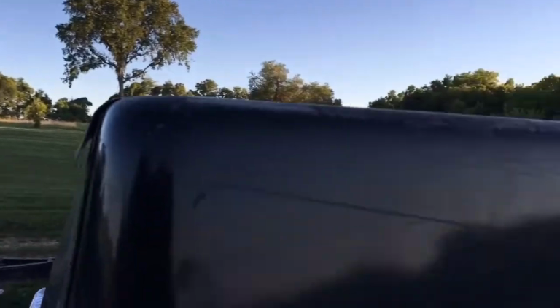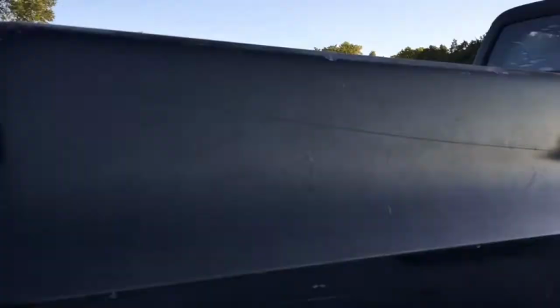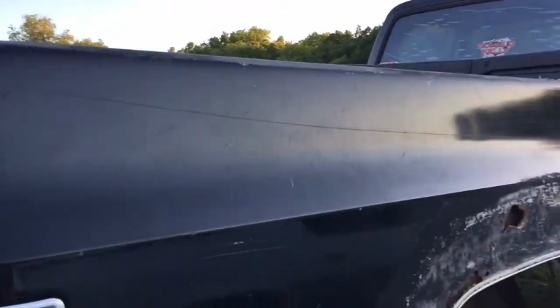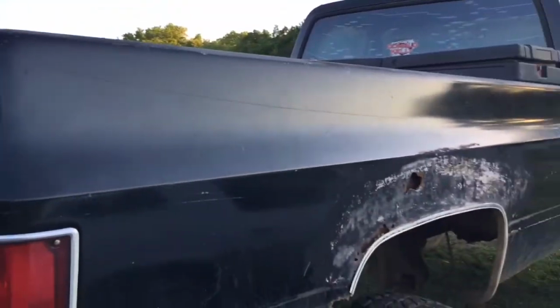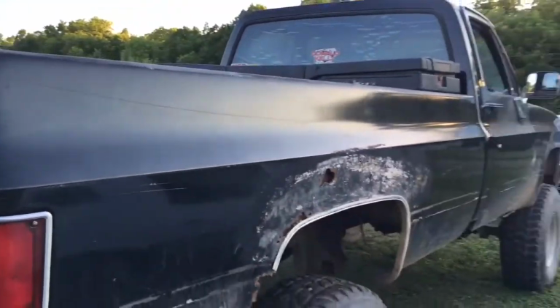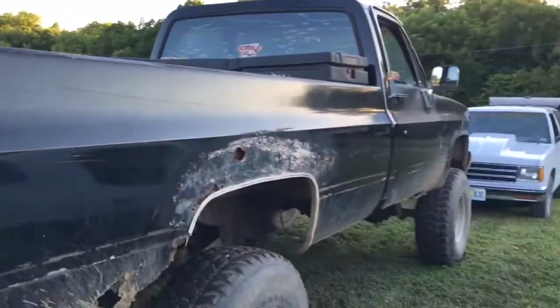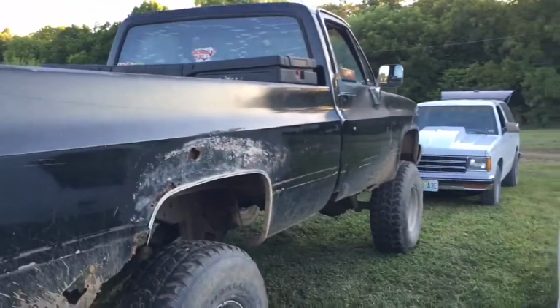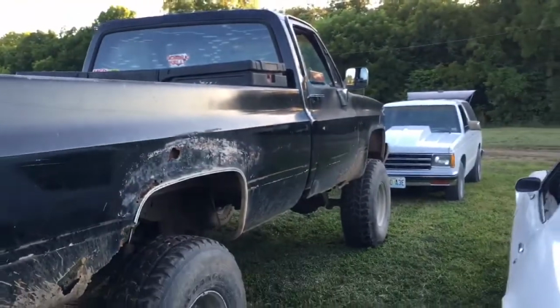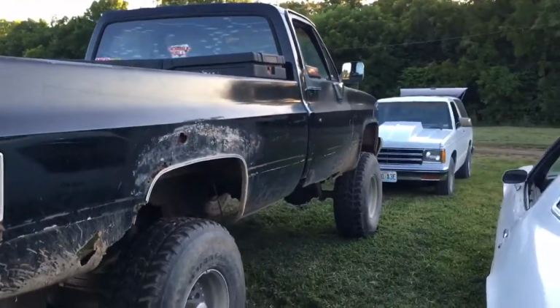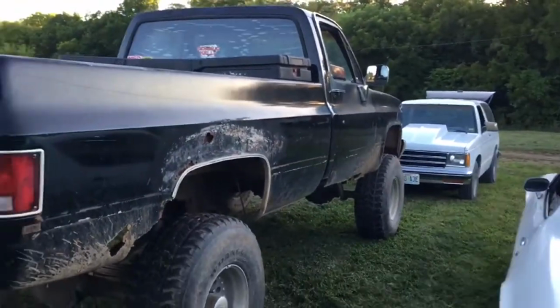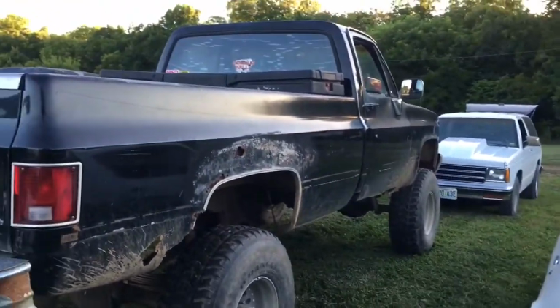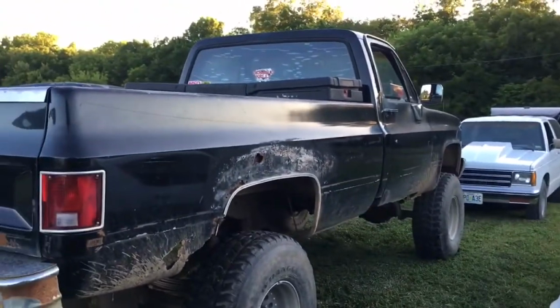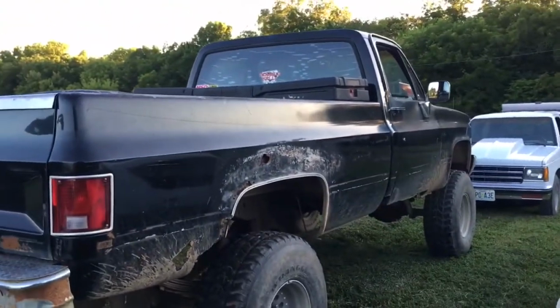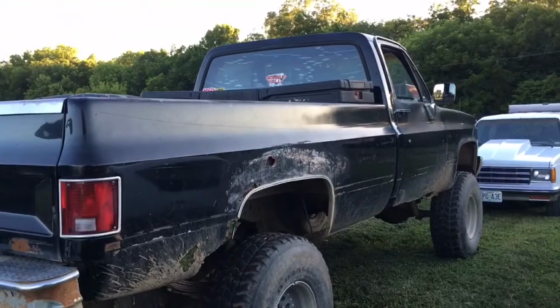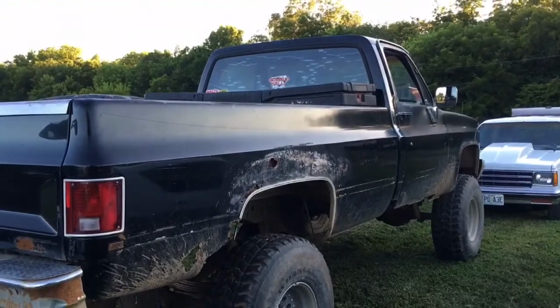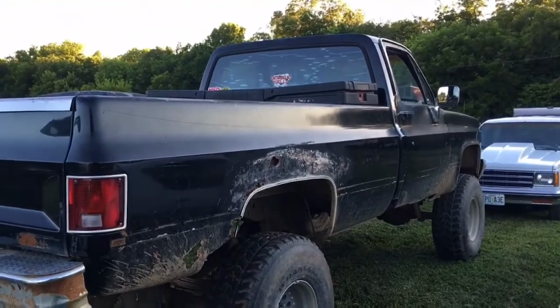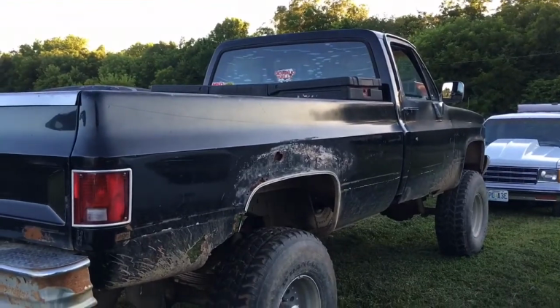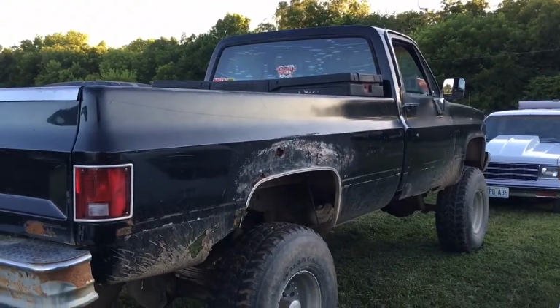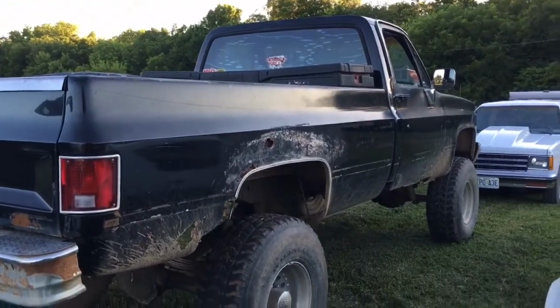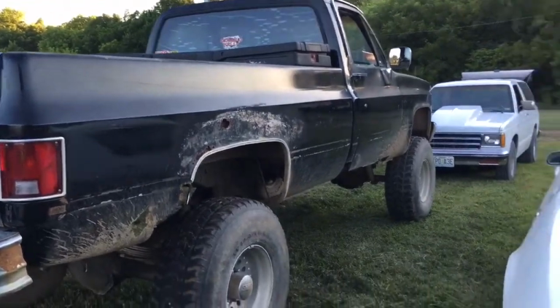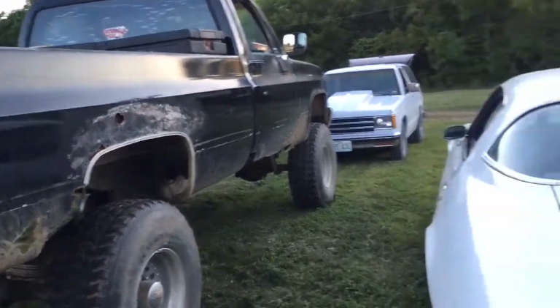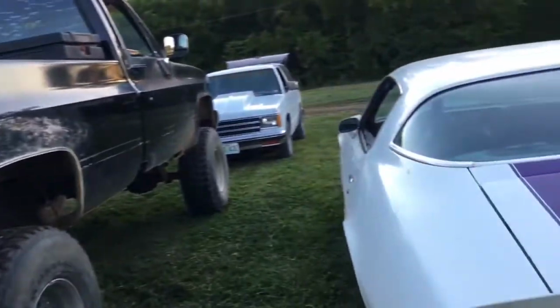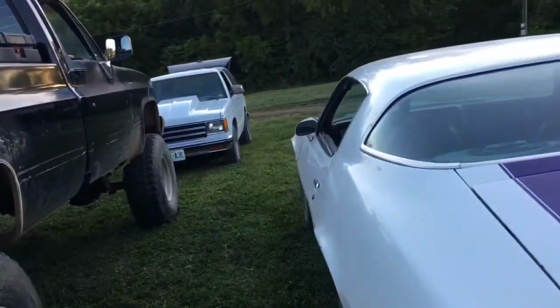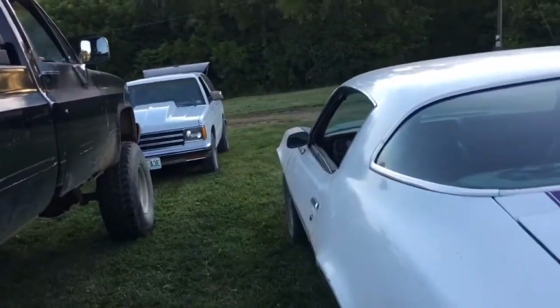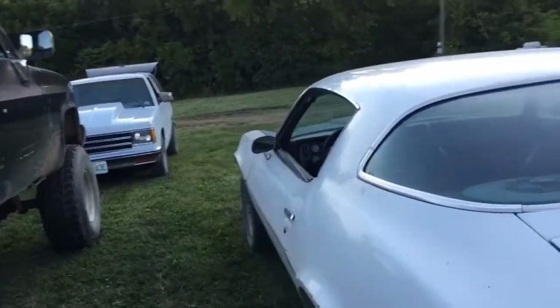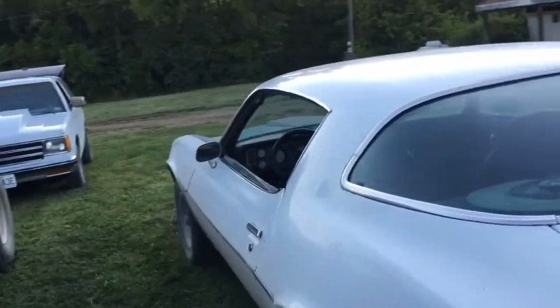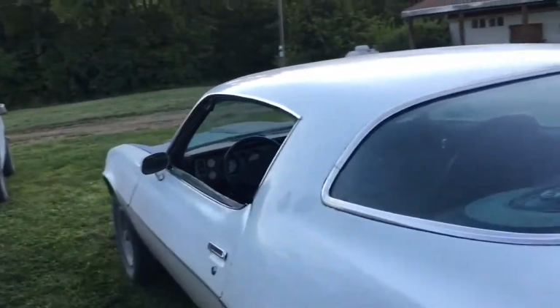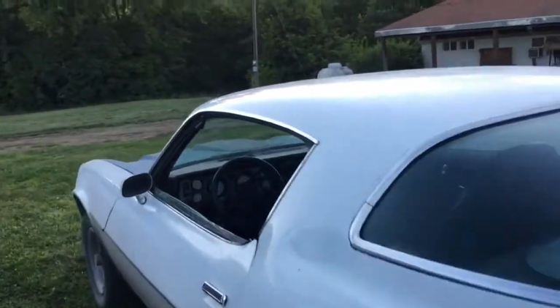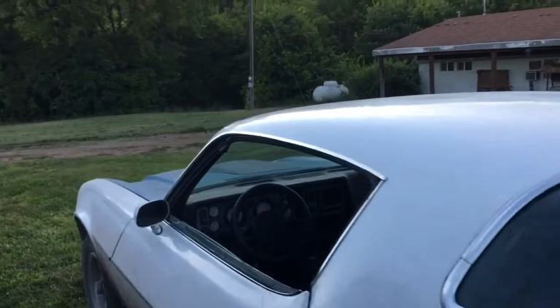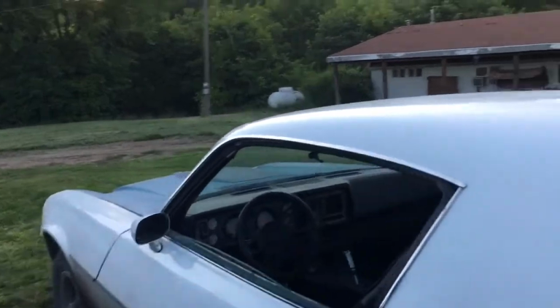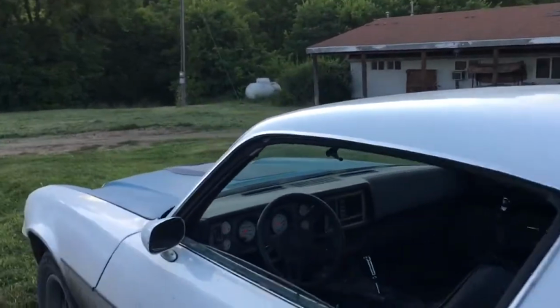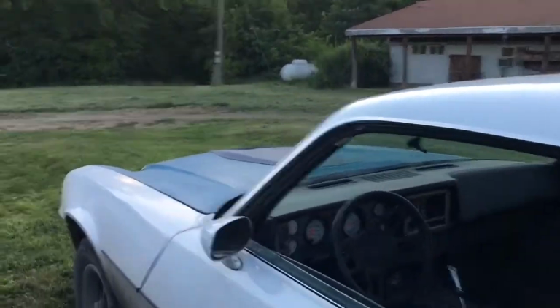And of course he's got all his other farm truck toys — his big lifted 4WD, and his... I don't even know what year this thing is. 78 Camaro.